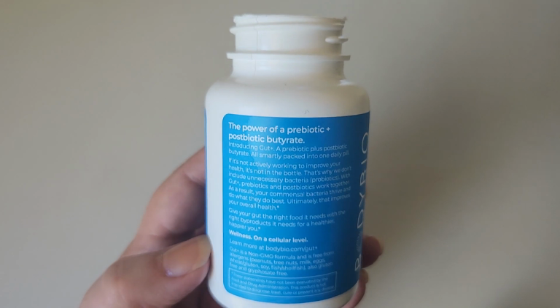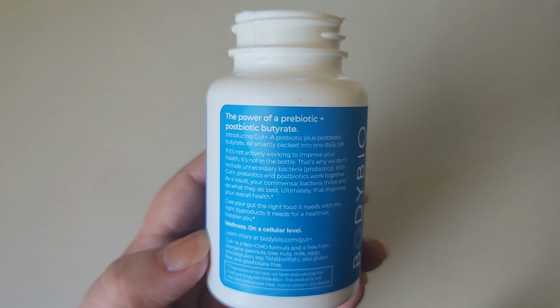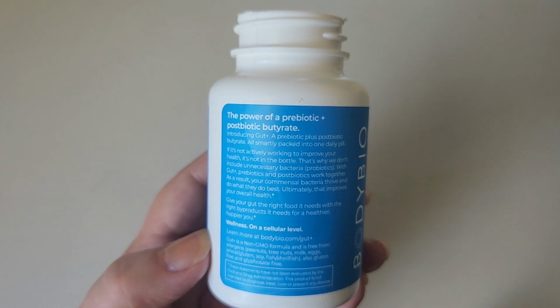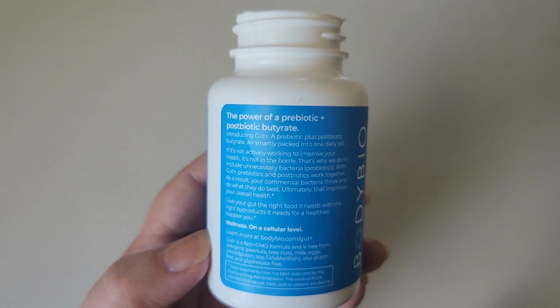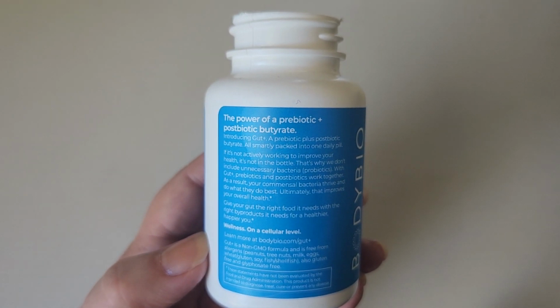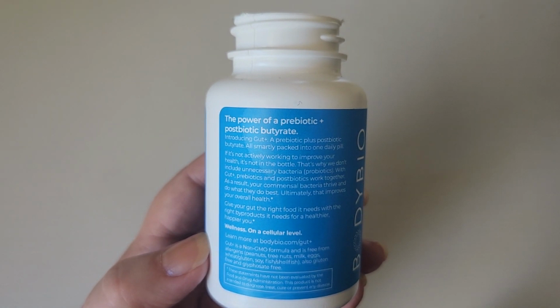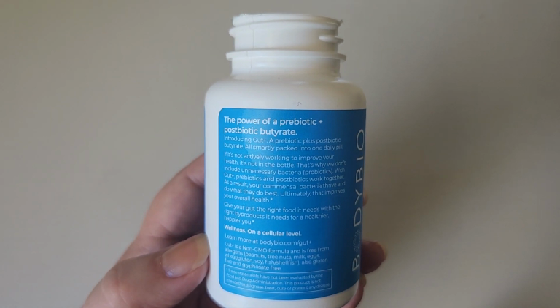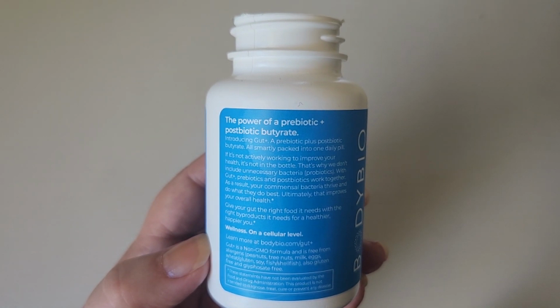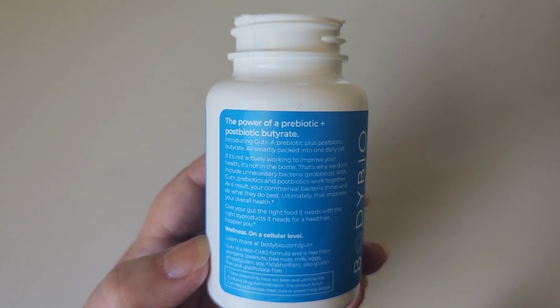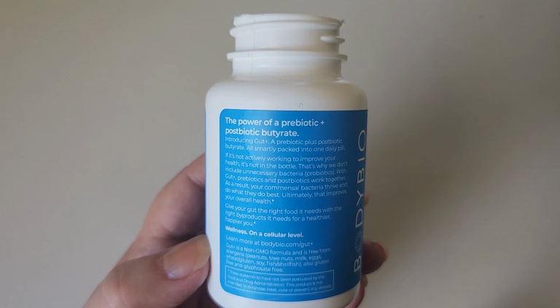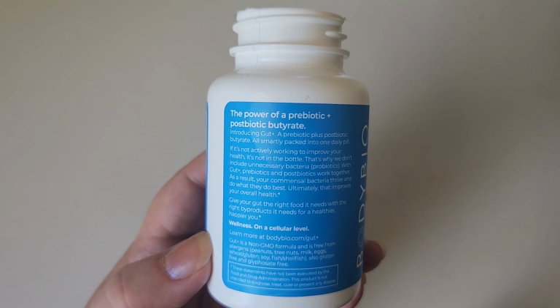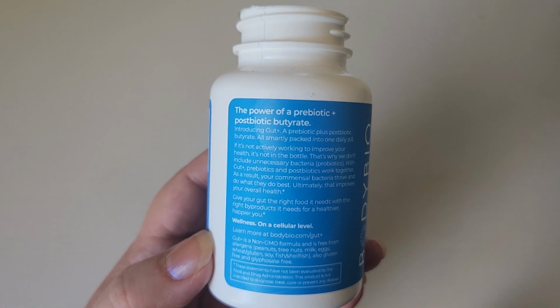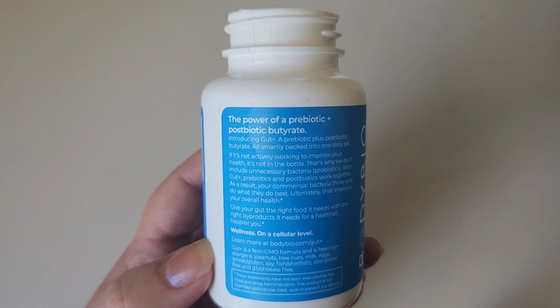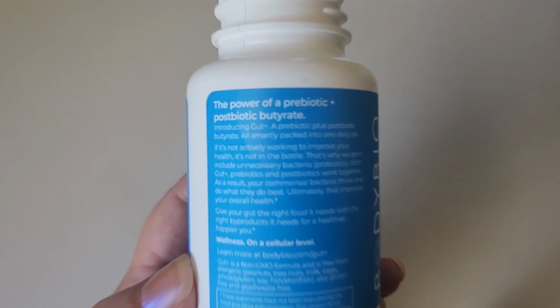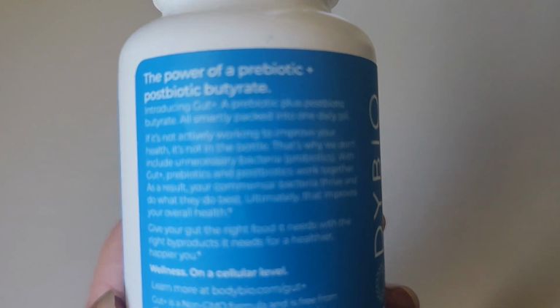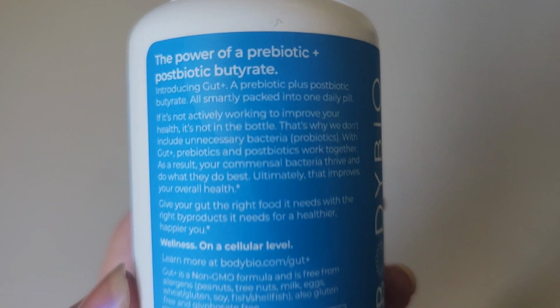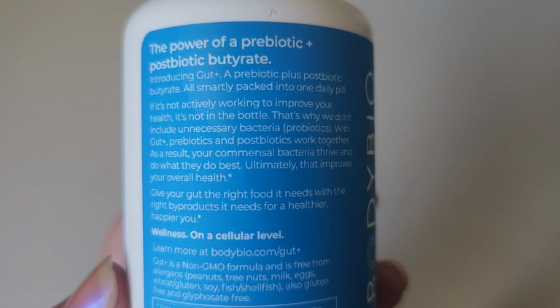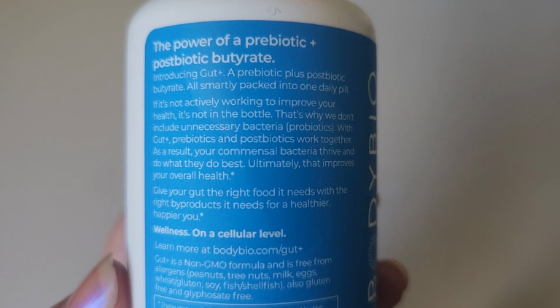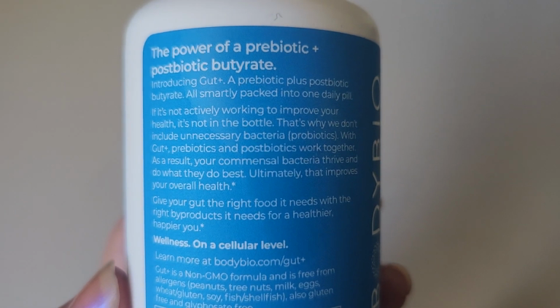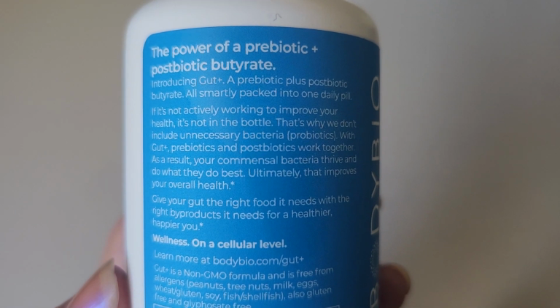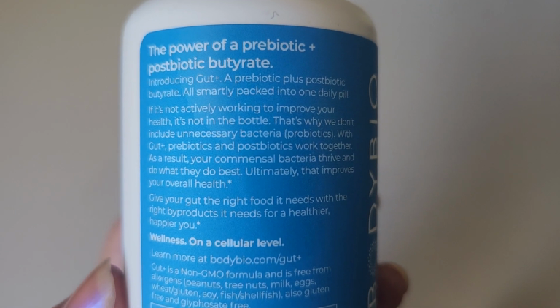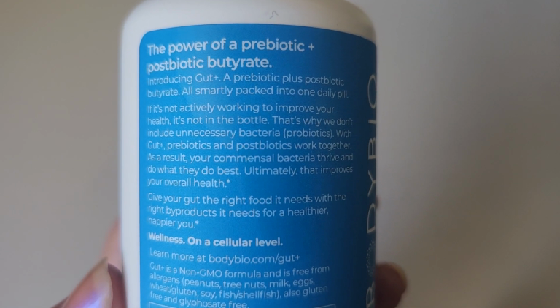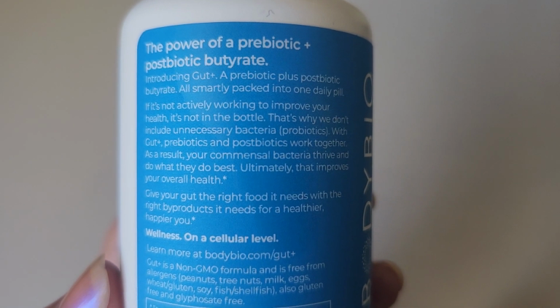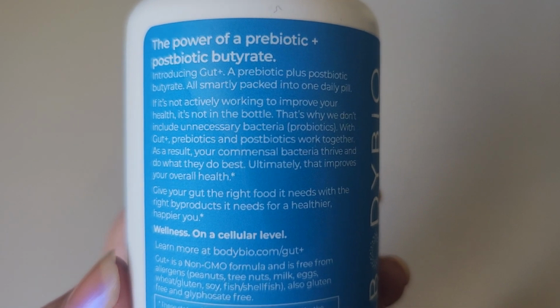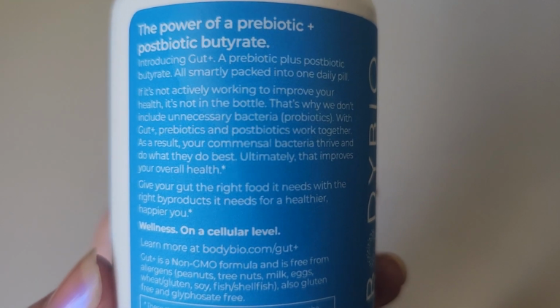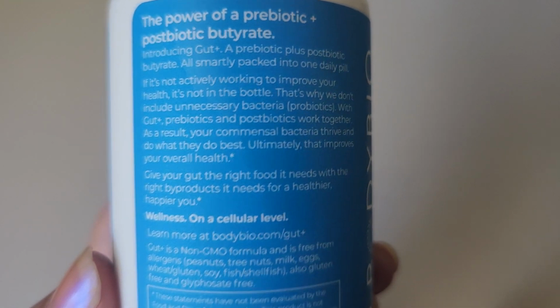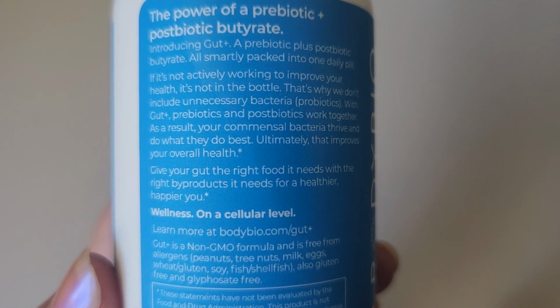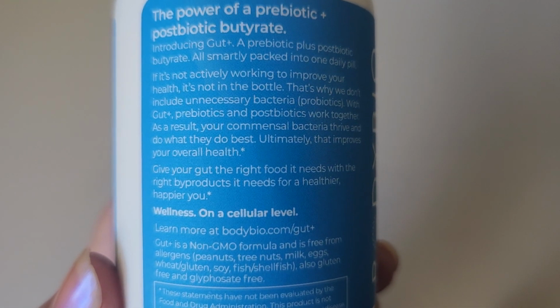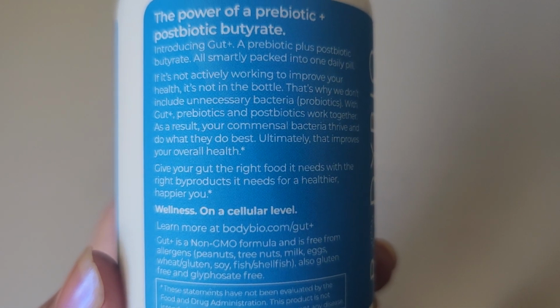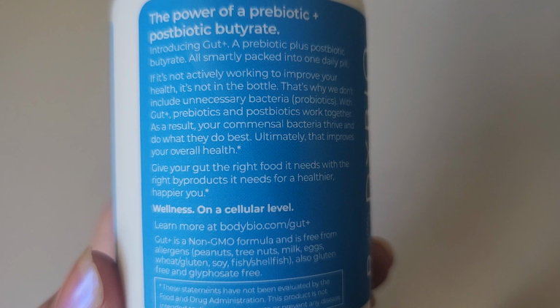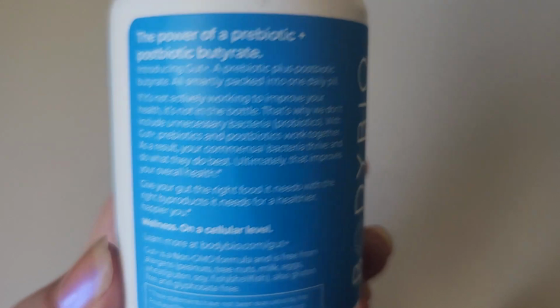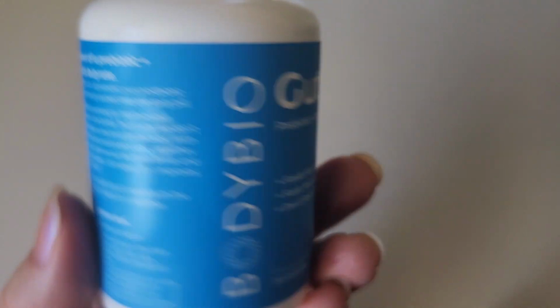It says here the power of a prebiotic and postbiotic butyrate, and it has a little bit more information about how this works.